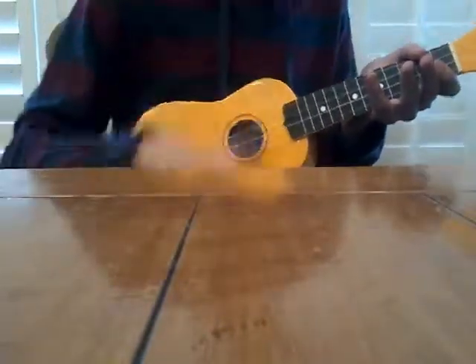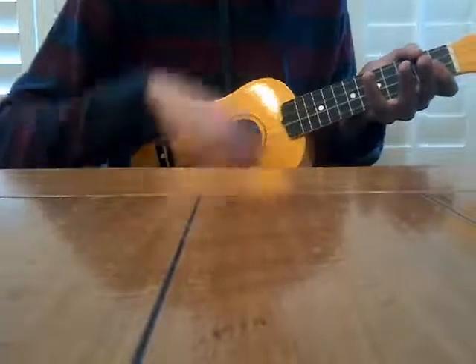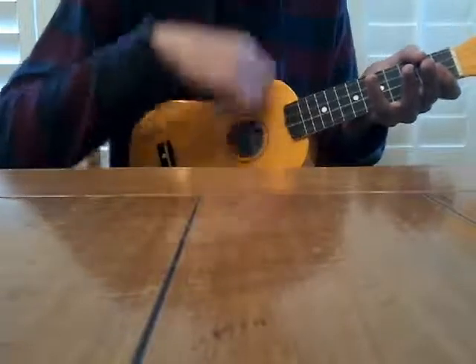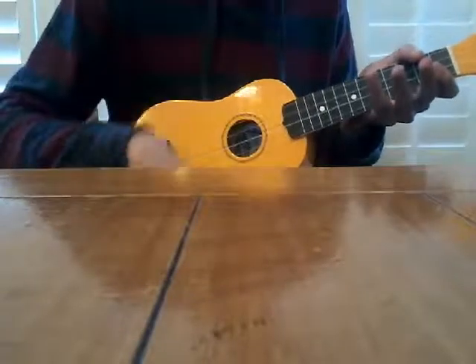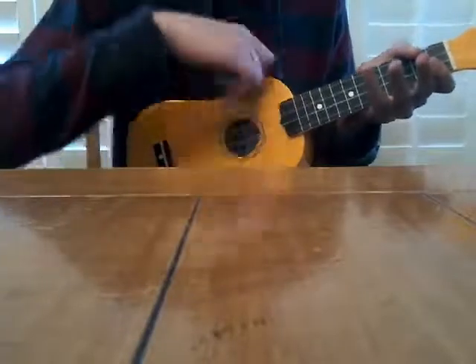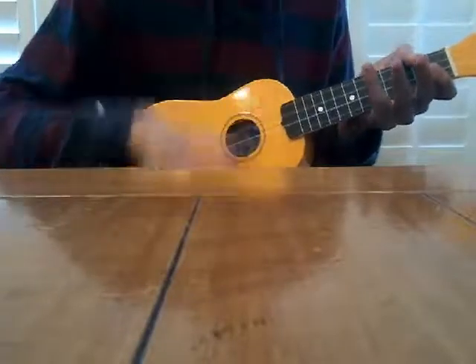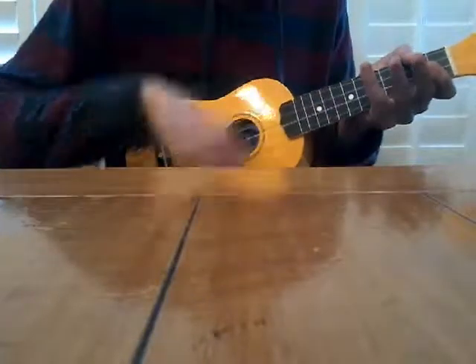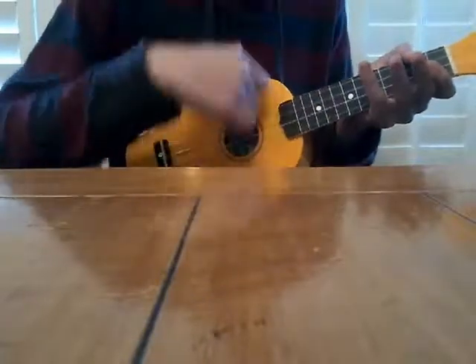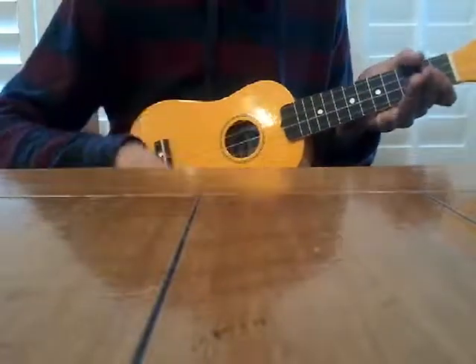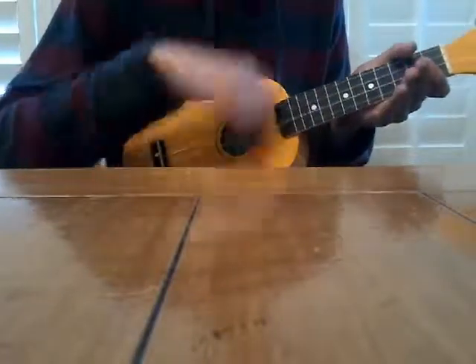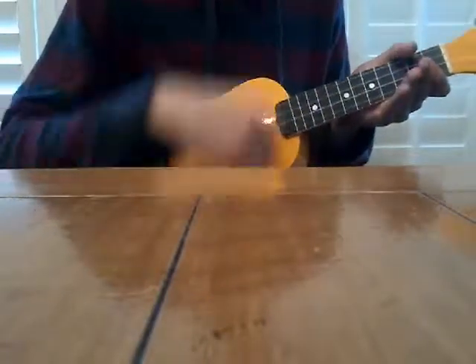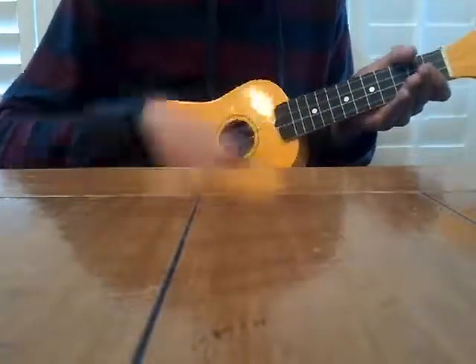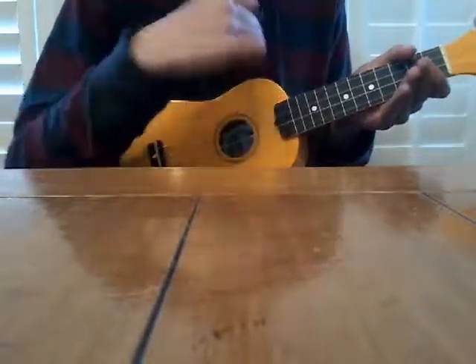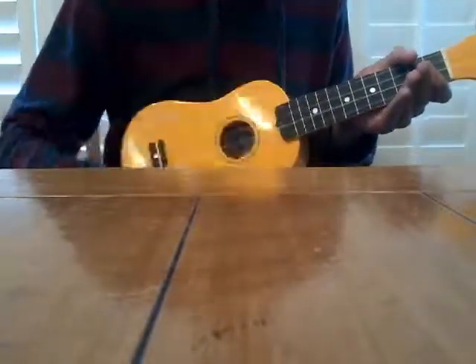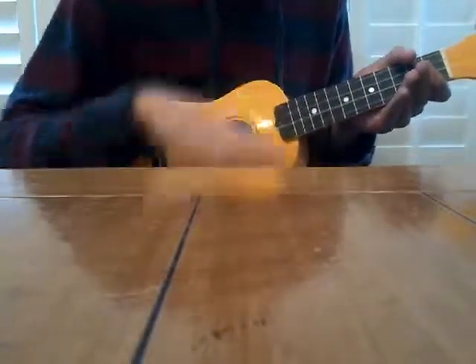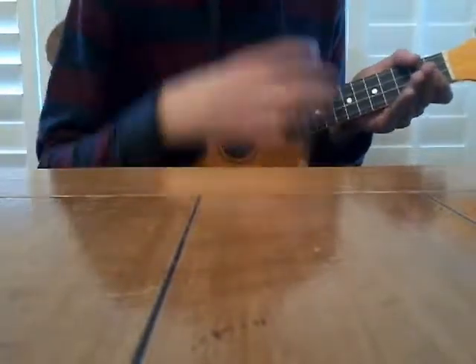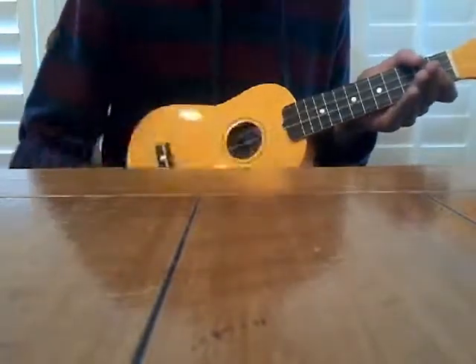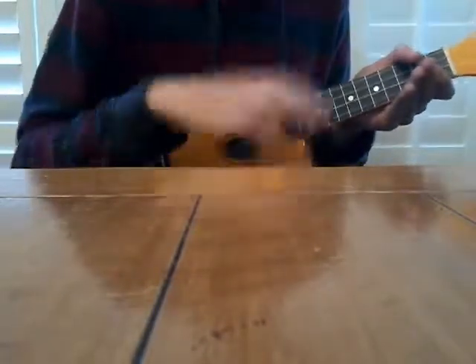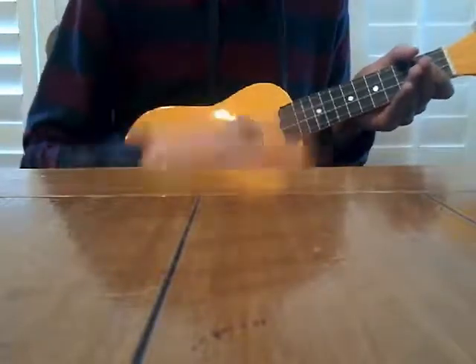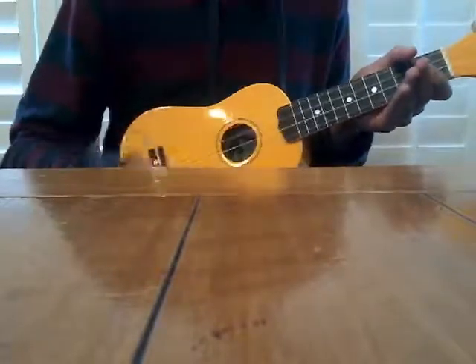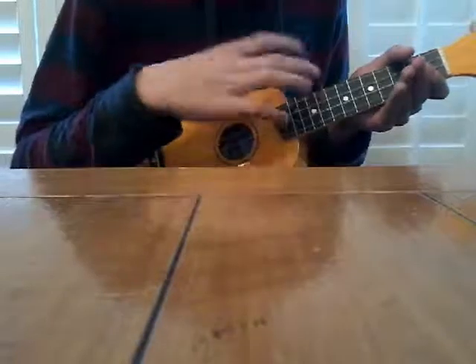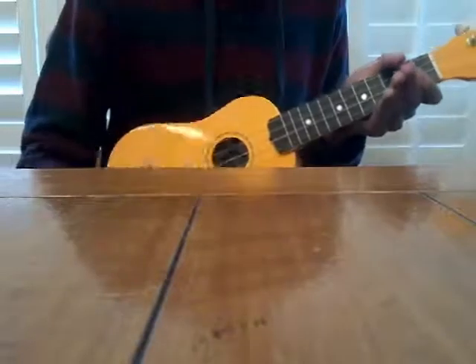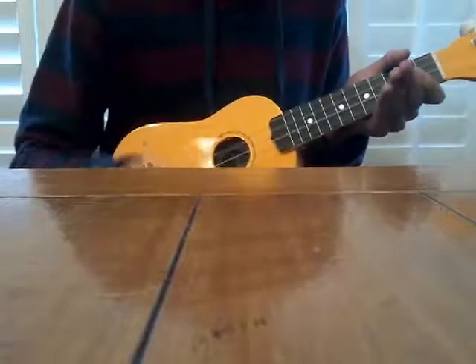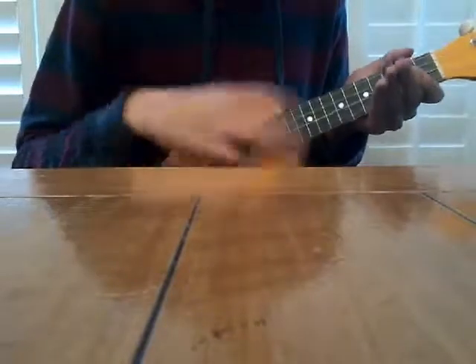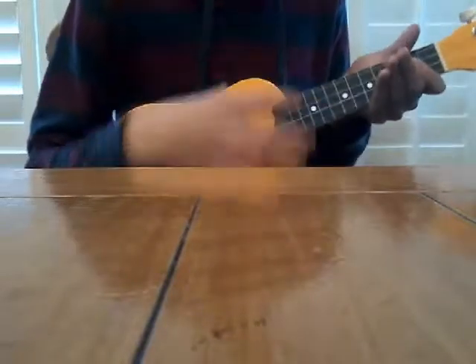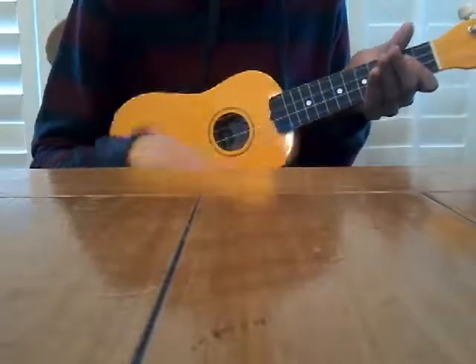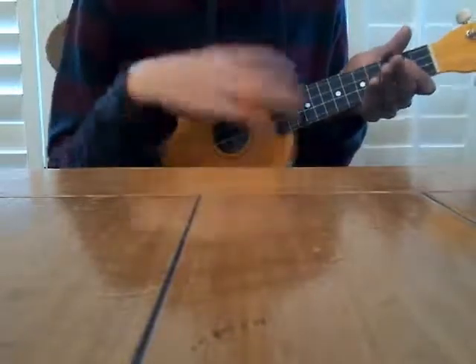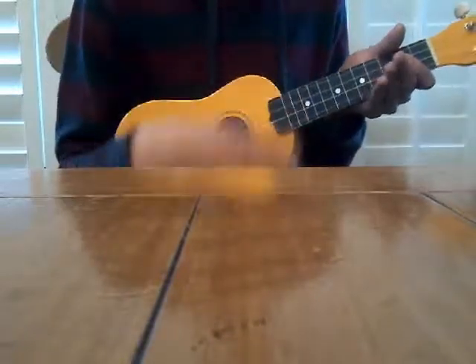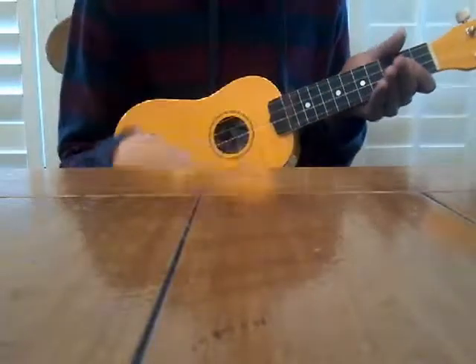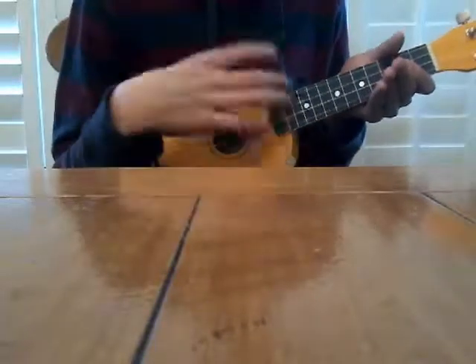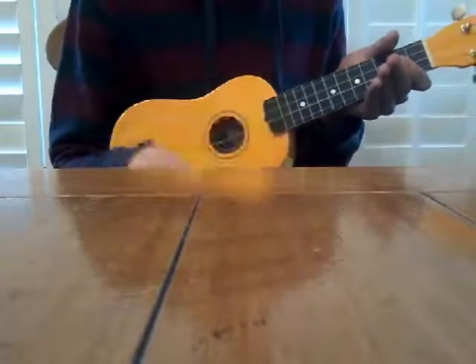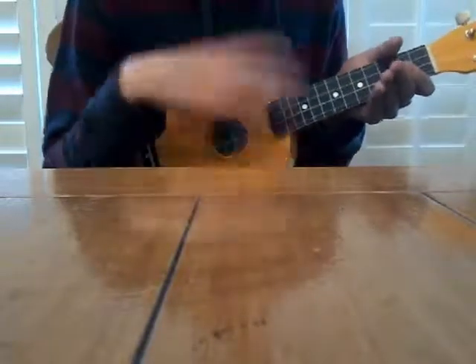That's the two strums I'm going to be showing you guys today. I hope that you guys have a good time learning ukulele, and see you guys.